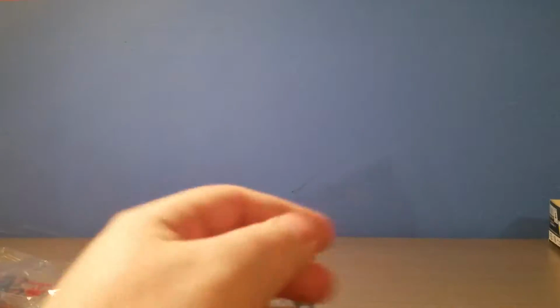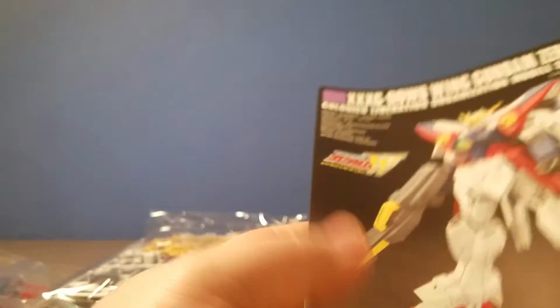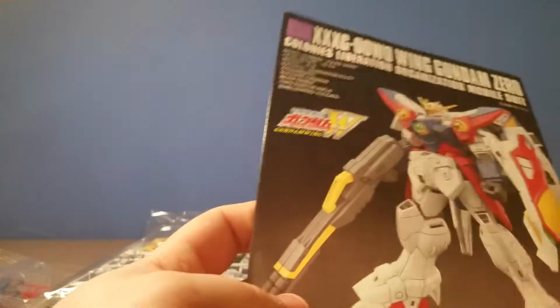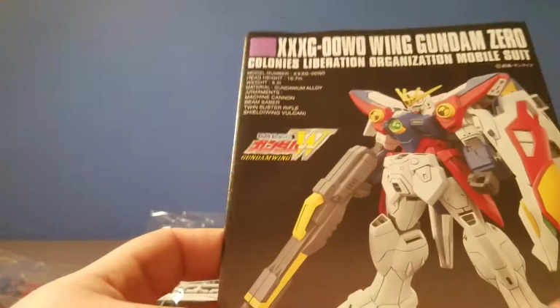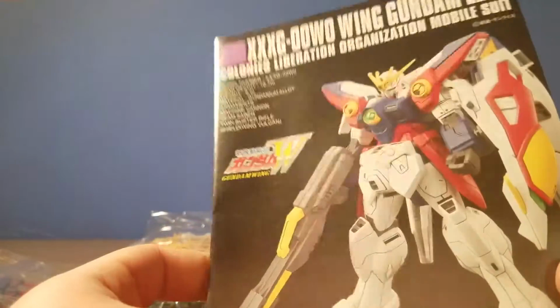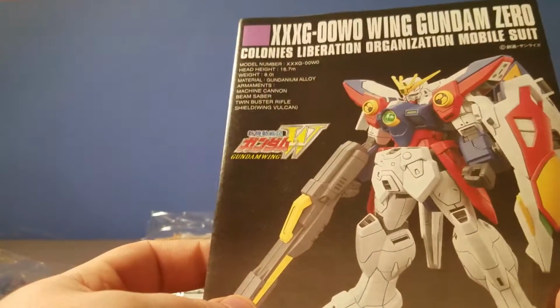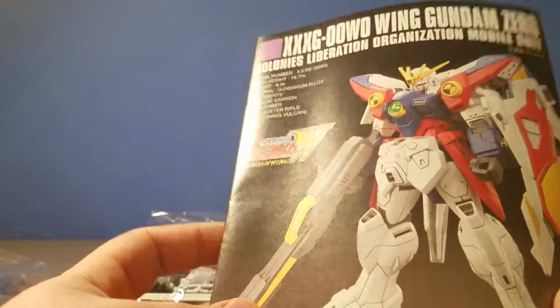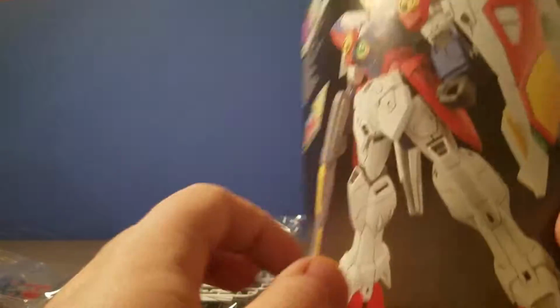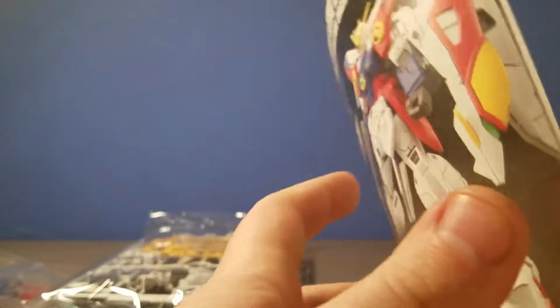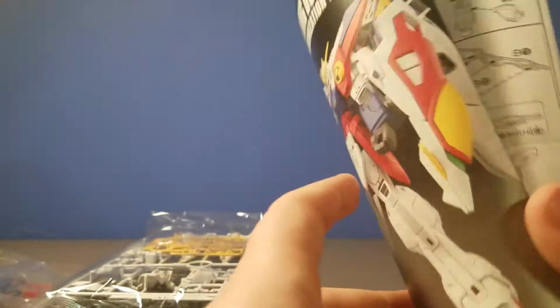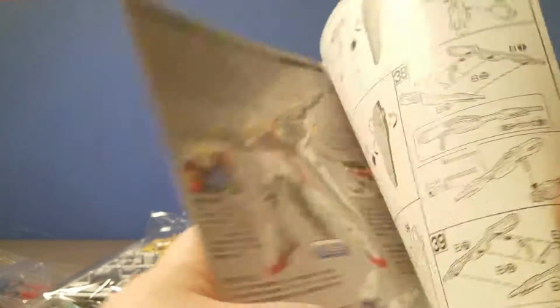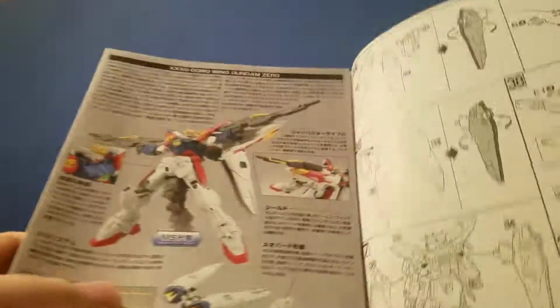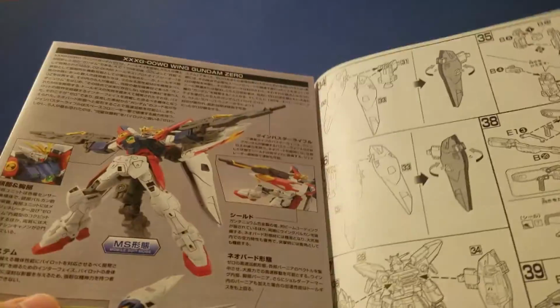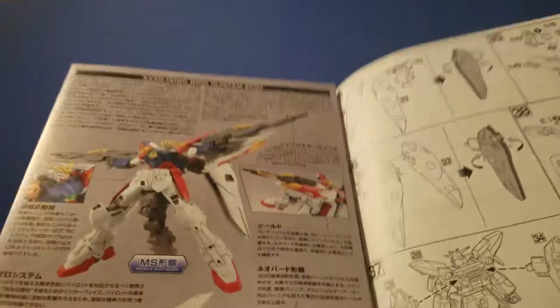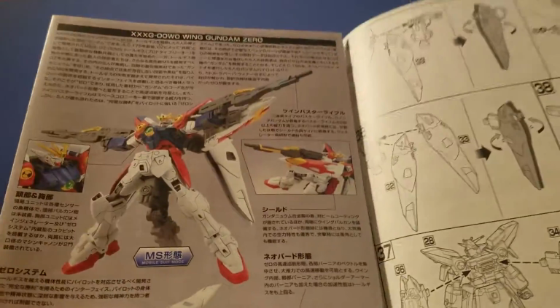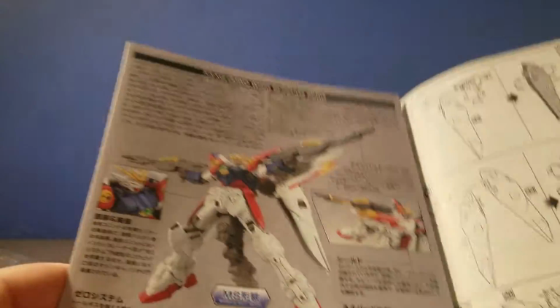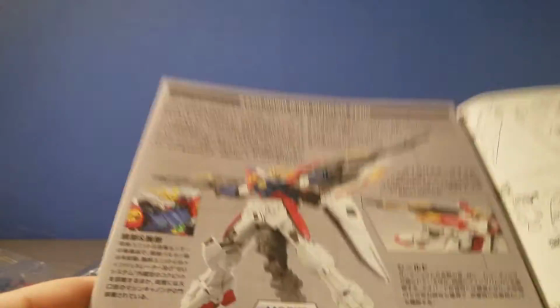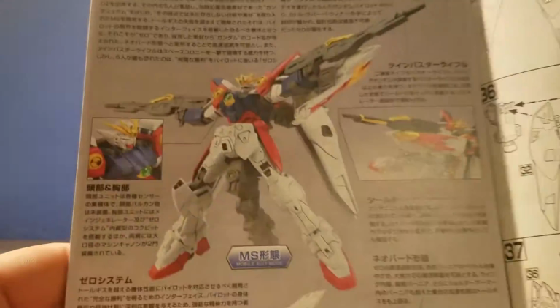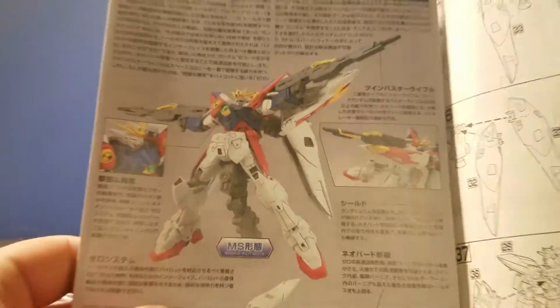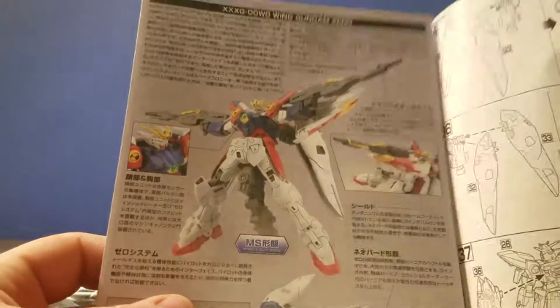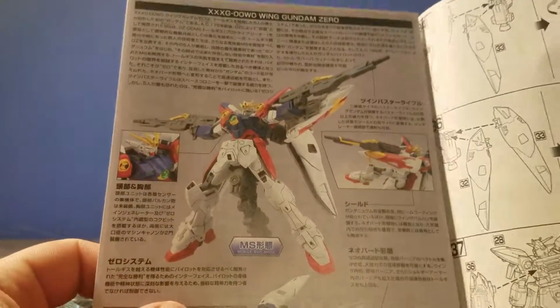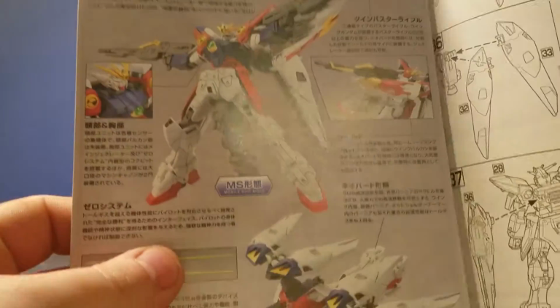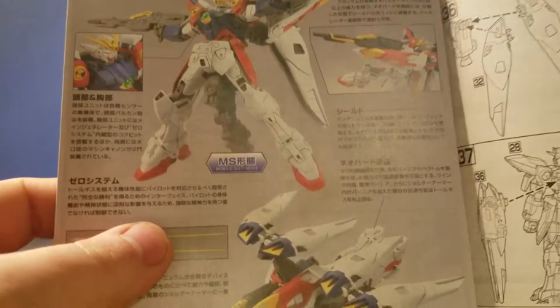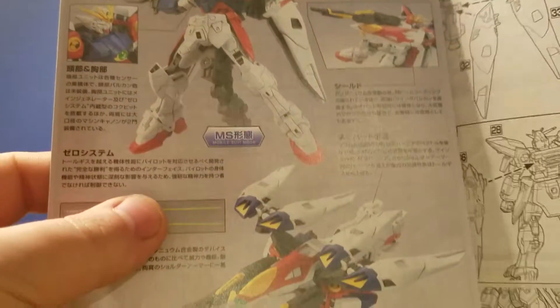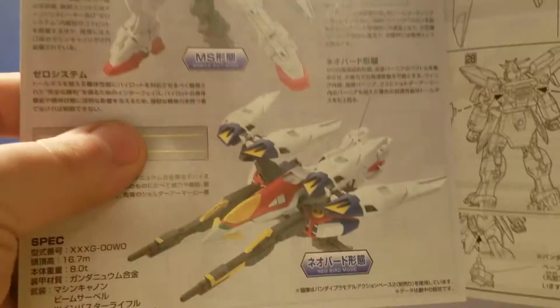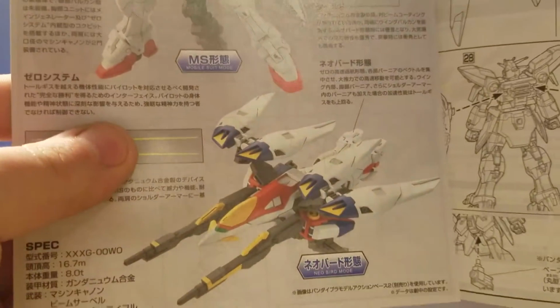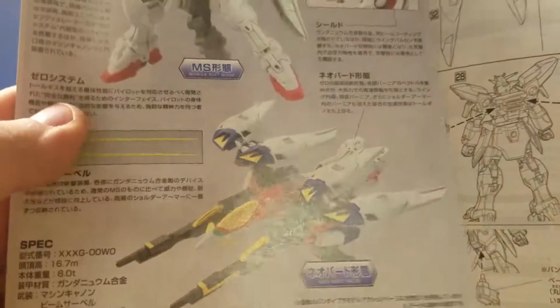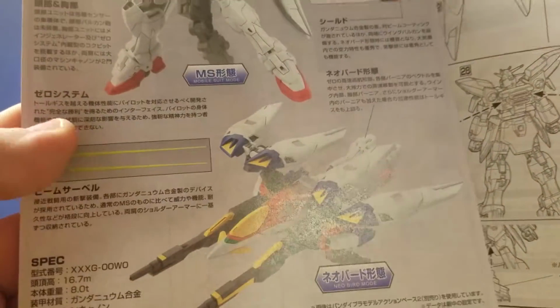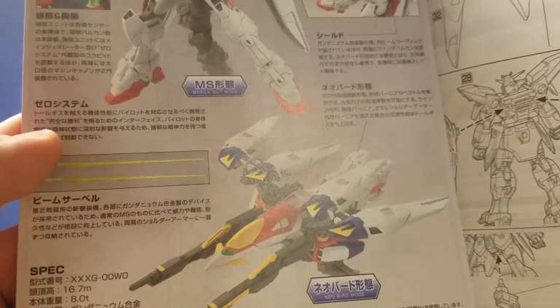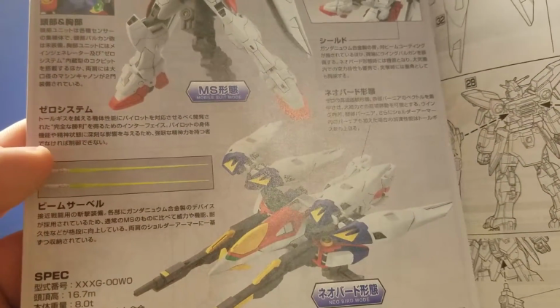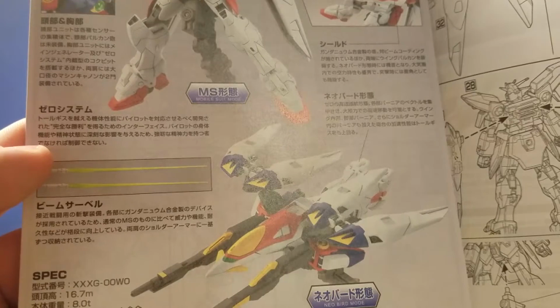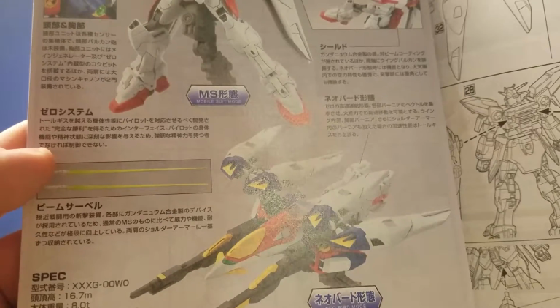And then the main body parts with the rifle. Fairly standard high grade. Let's open this up — it's just posed with the wave rider mode.